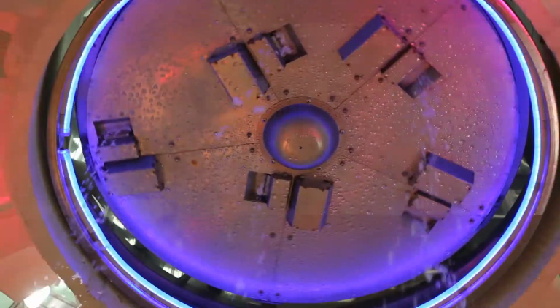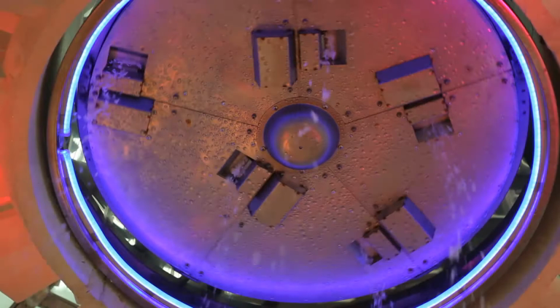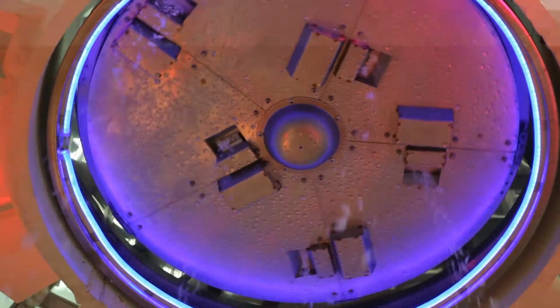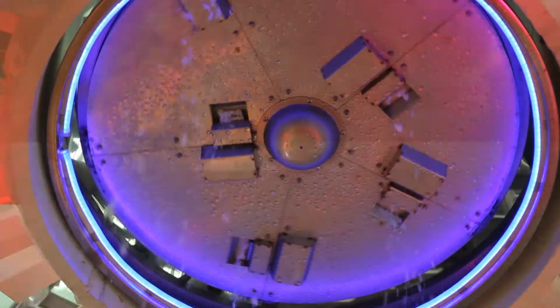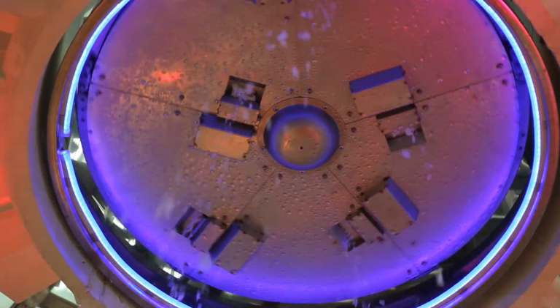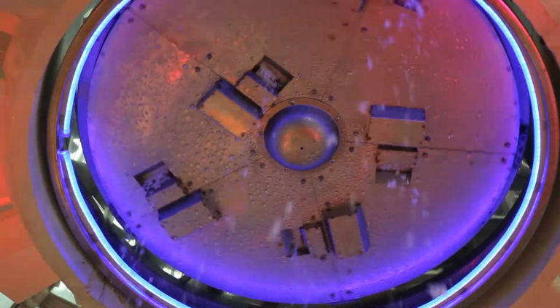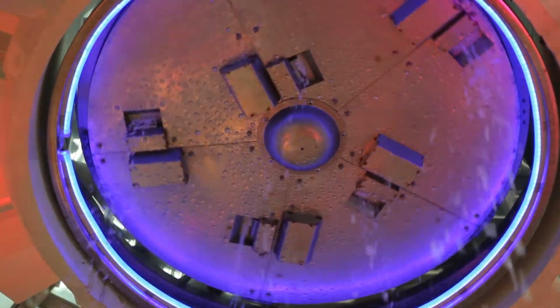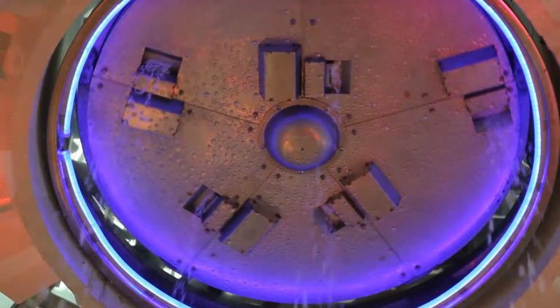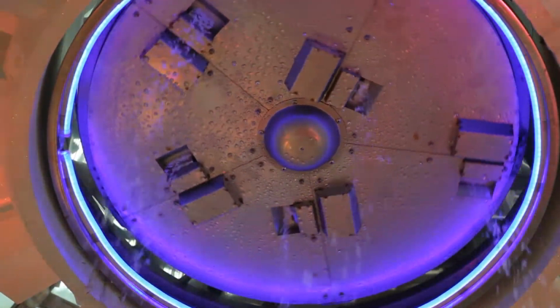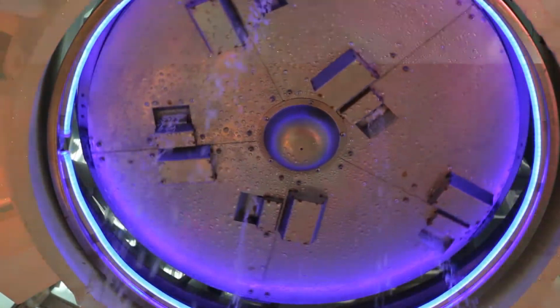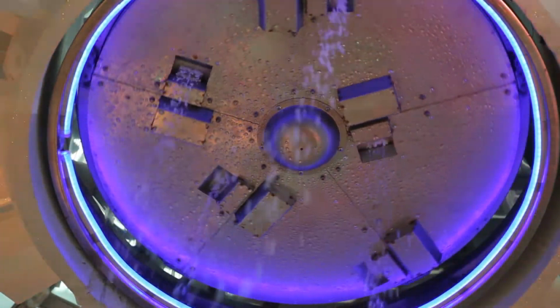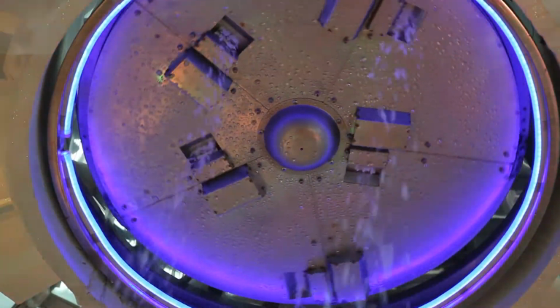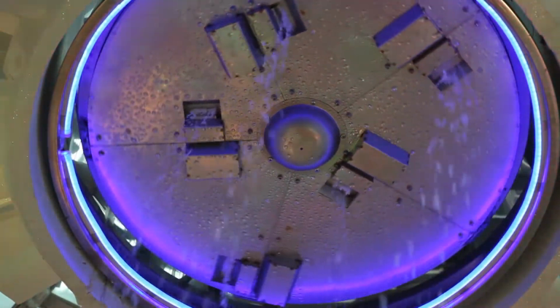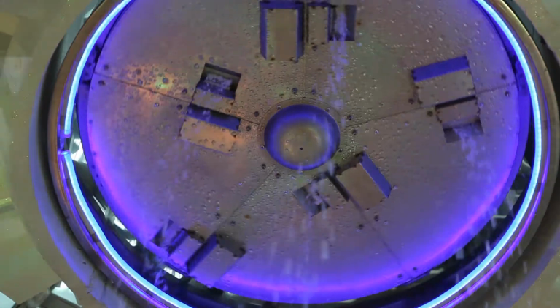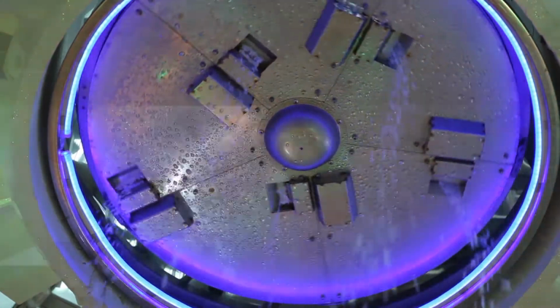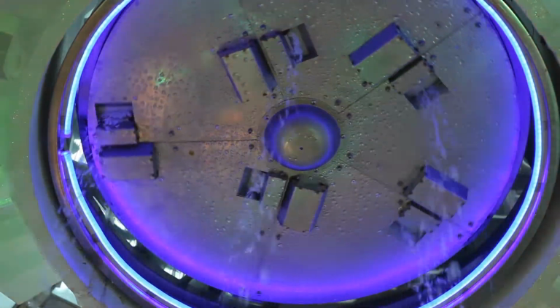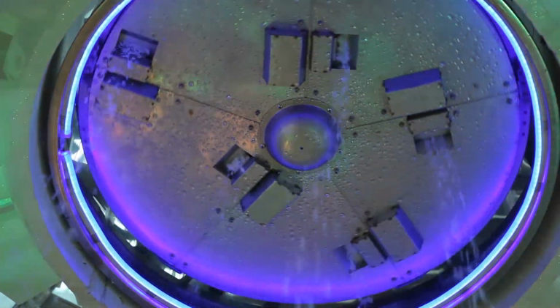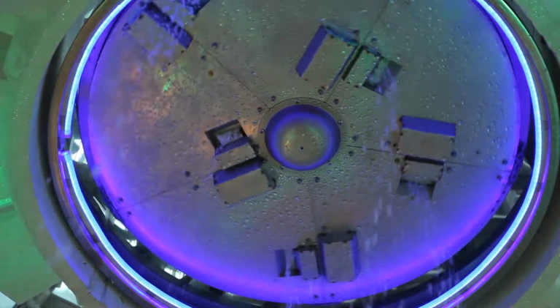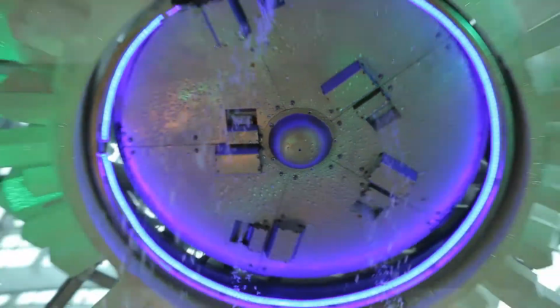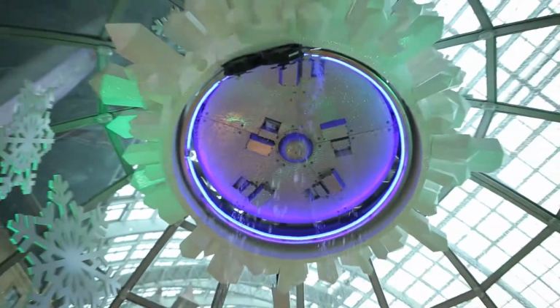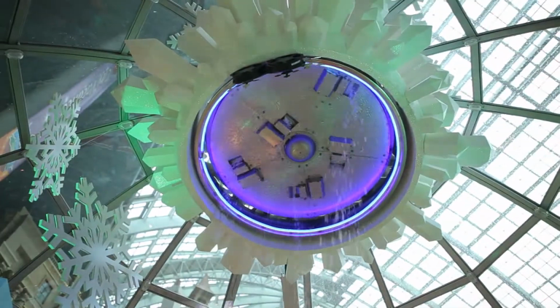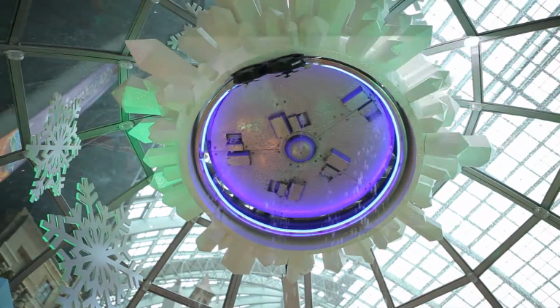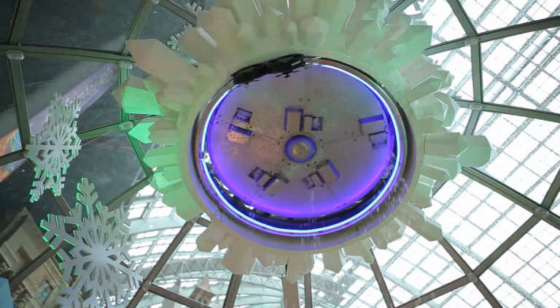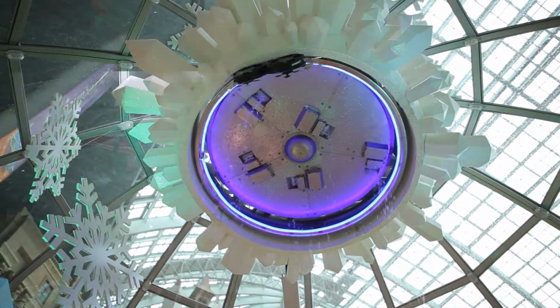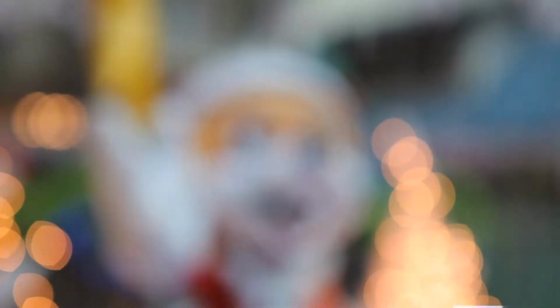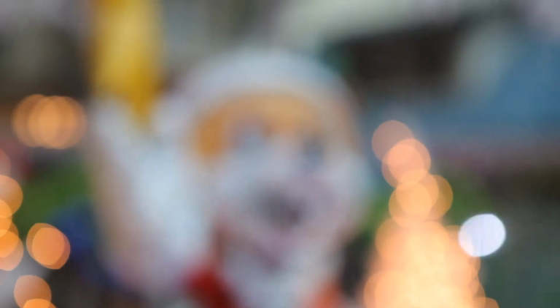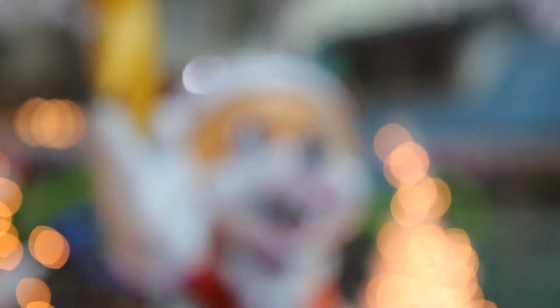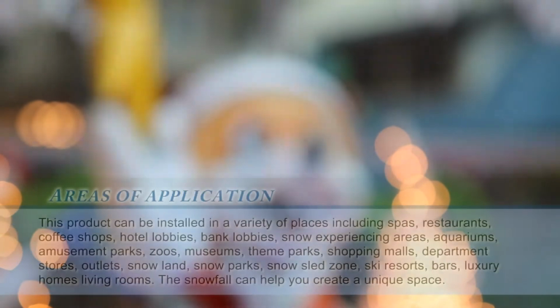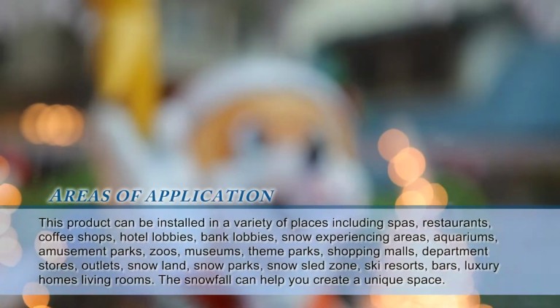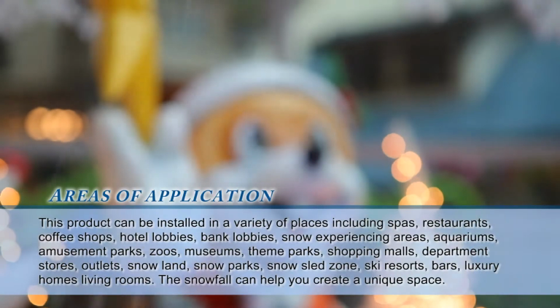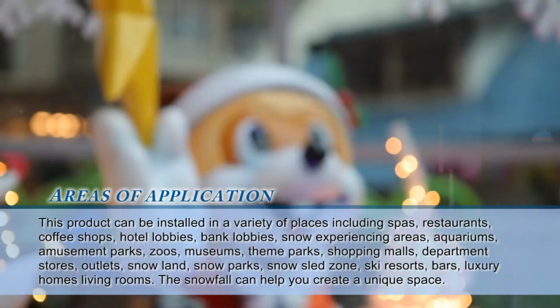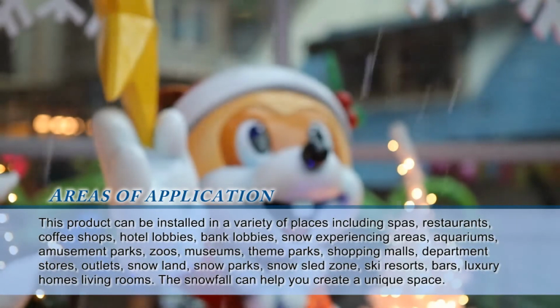Just install the snowmaking circular device on the ceiling and snow will start falling. It comes in a new design that allows easy installment at any place. Also, the full auto system allows easy and convenient operation.